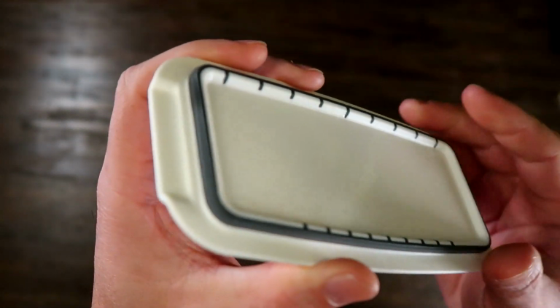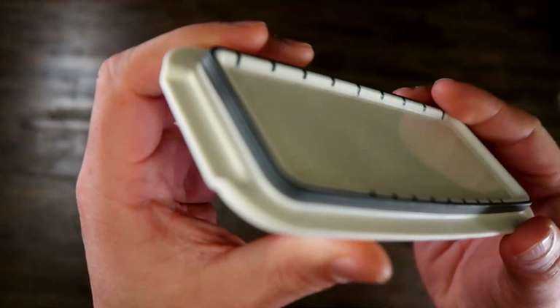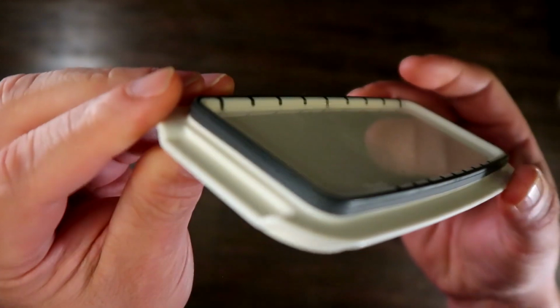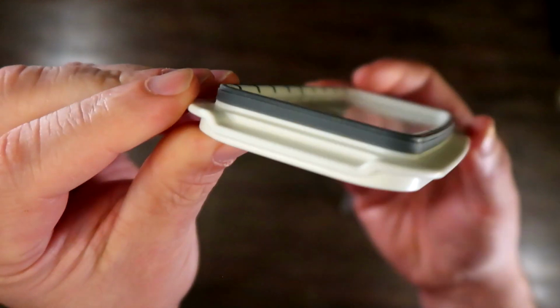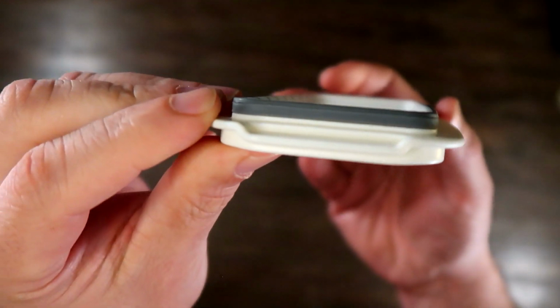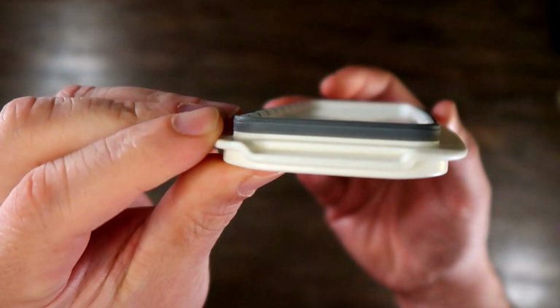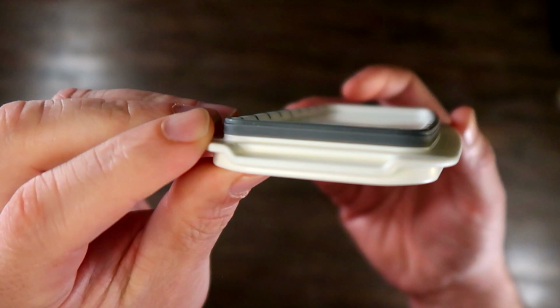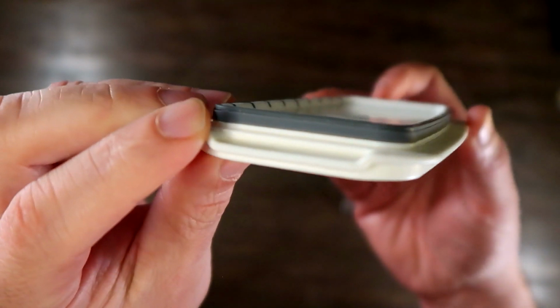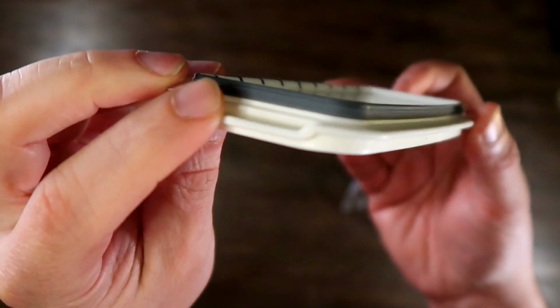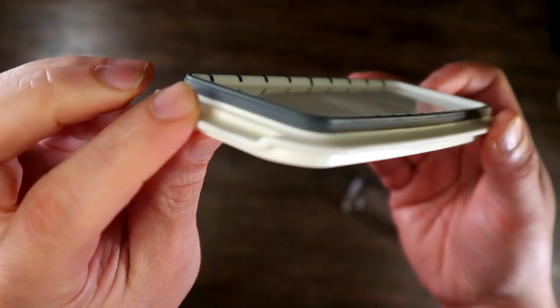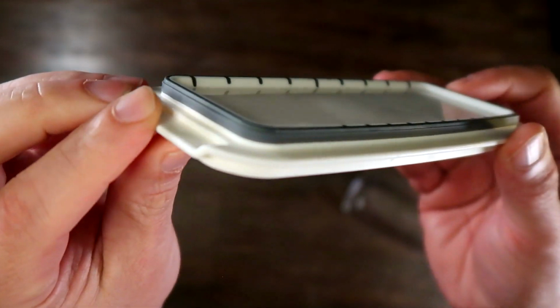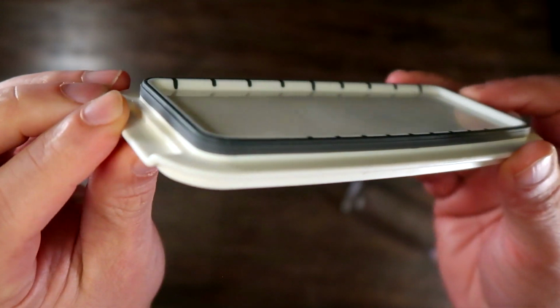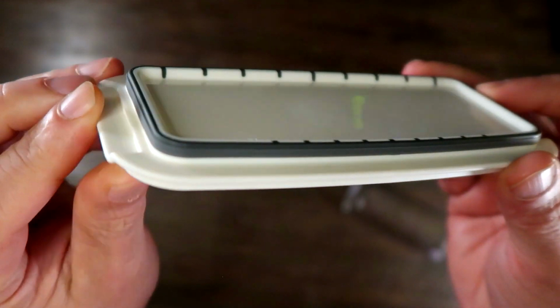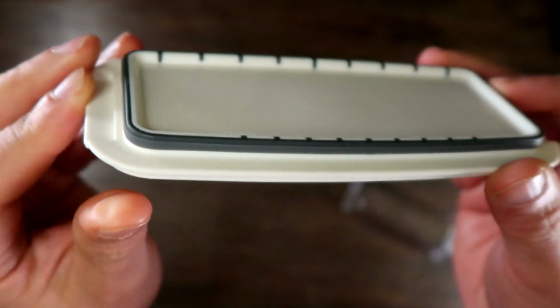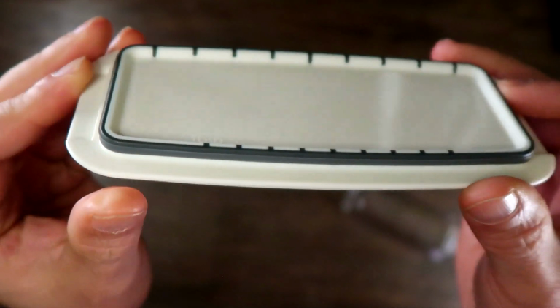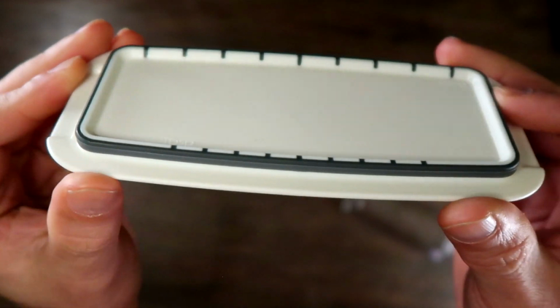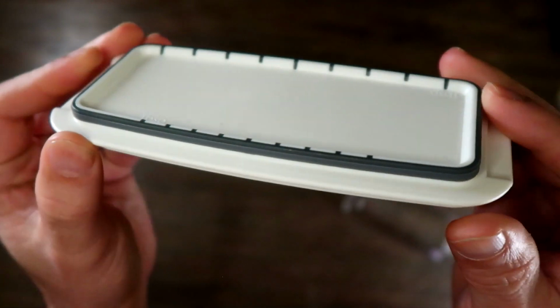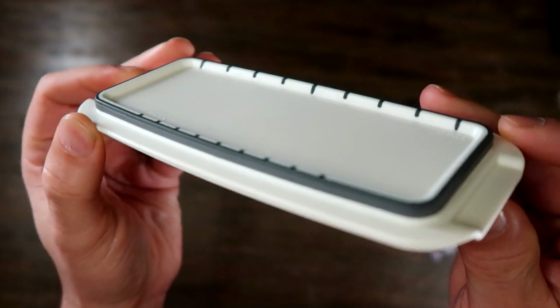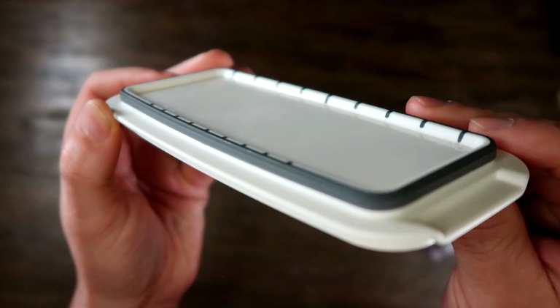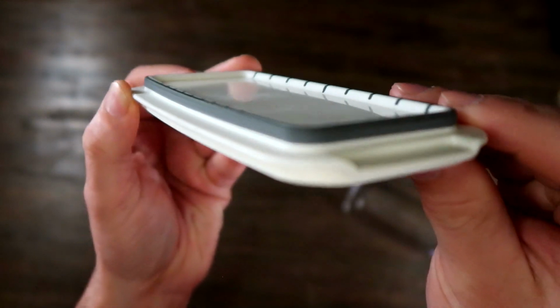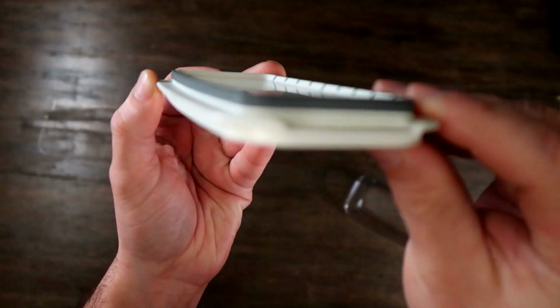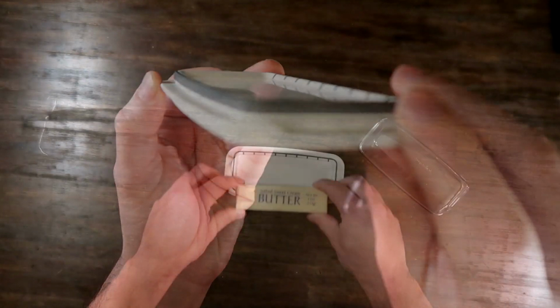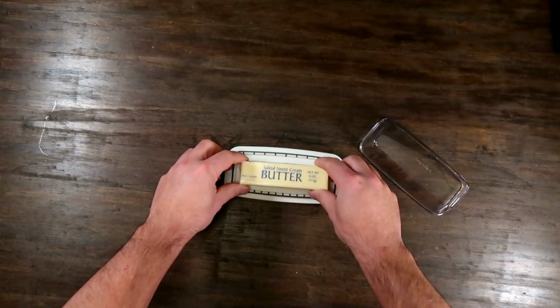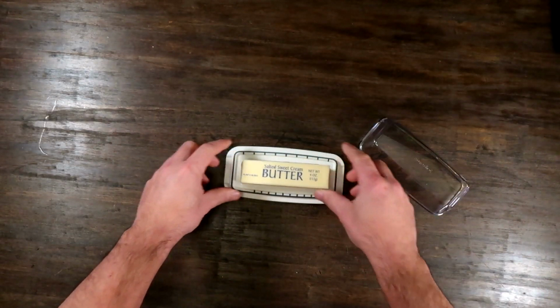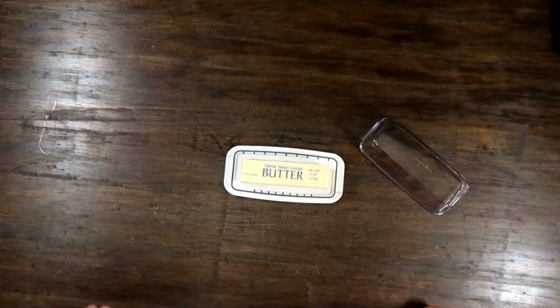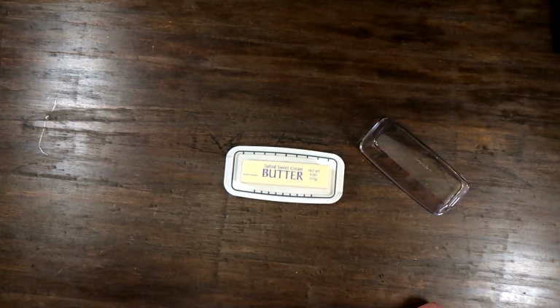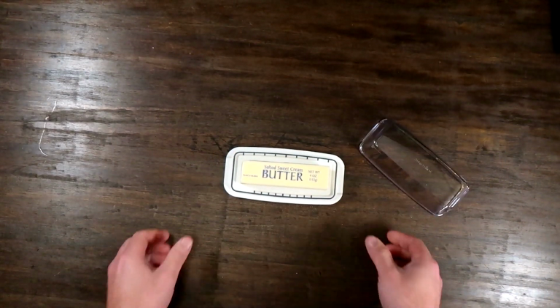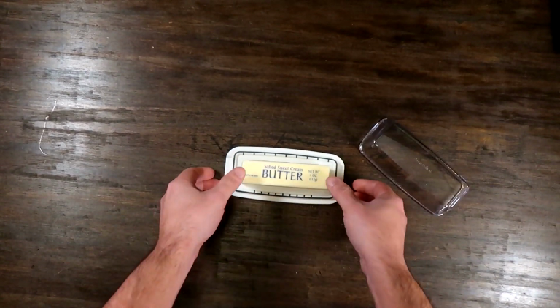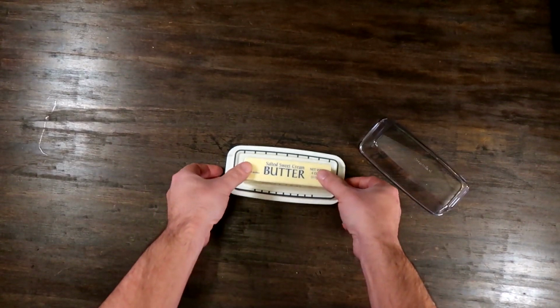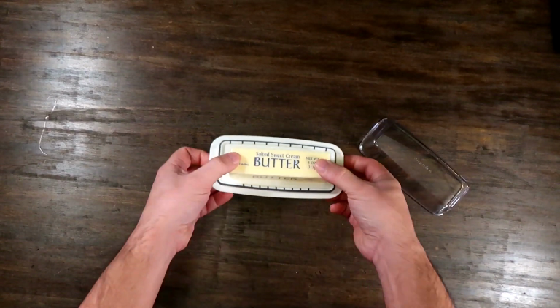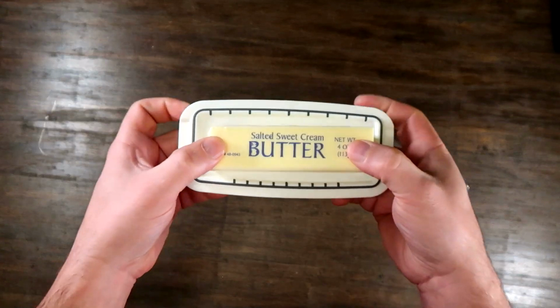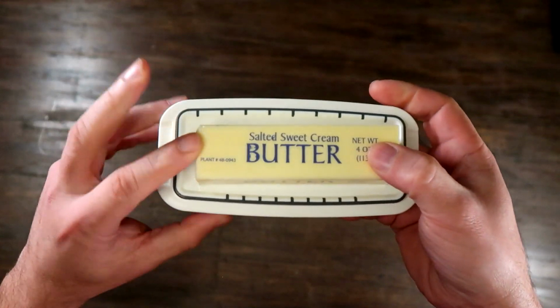When you take it out and put it on the table, you can clearly see that it is storing butter. The black markings are measuring markings for short and long sticks of butter — up to 8 tablespoons.